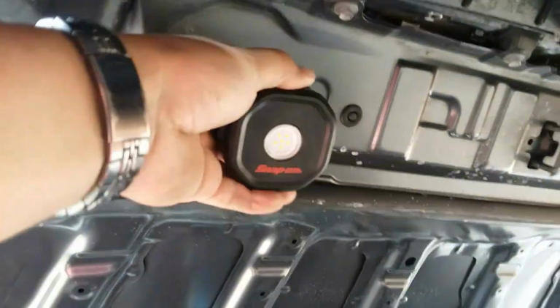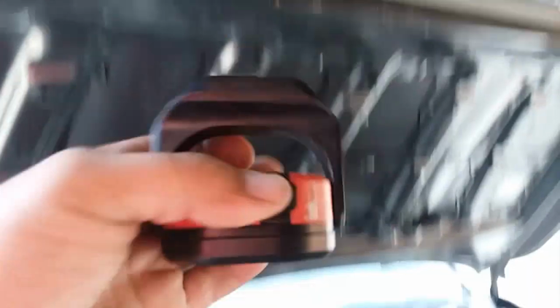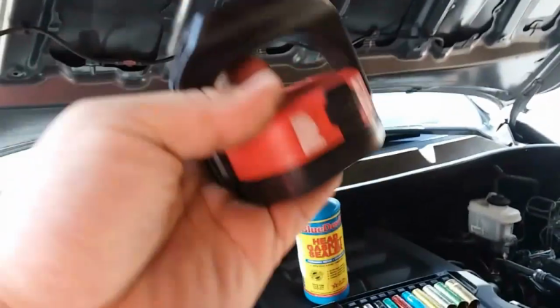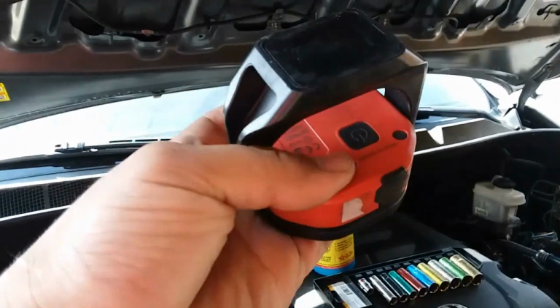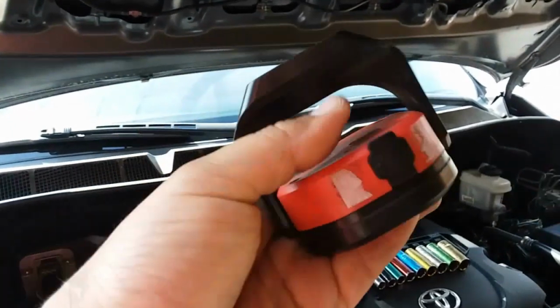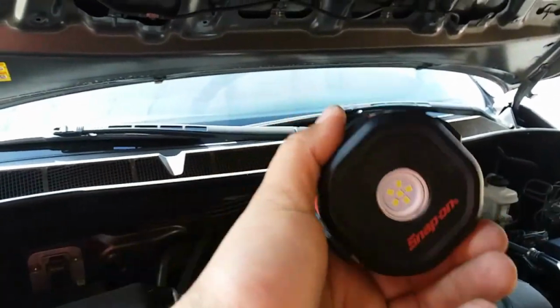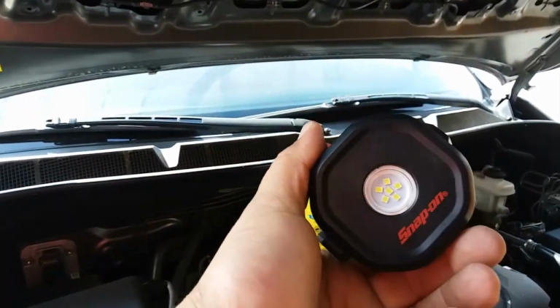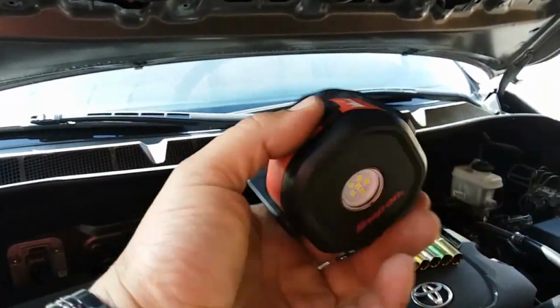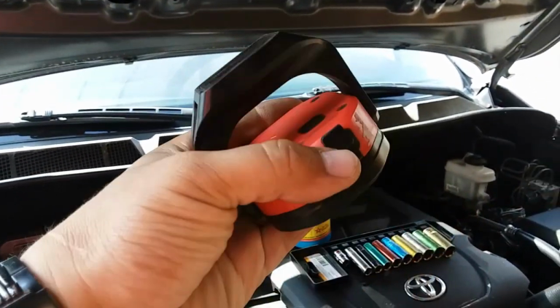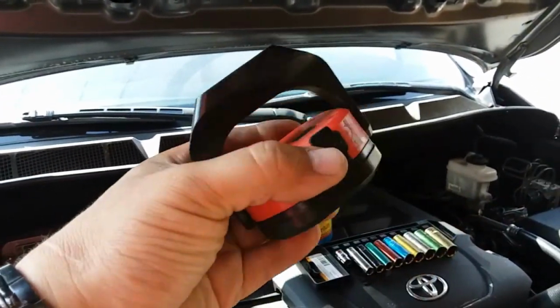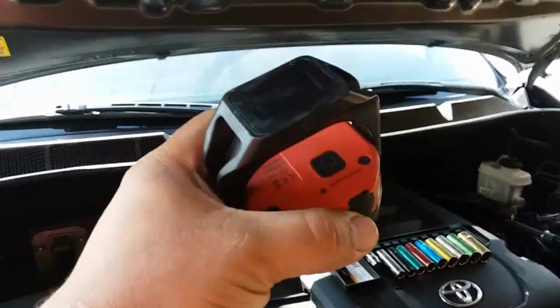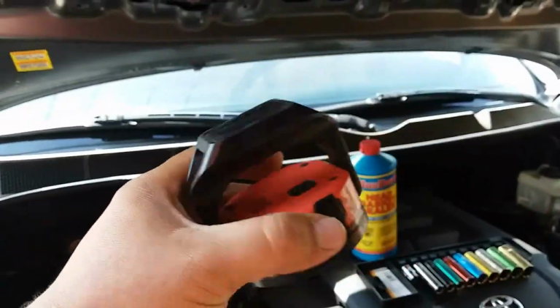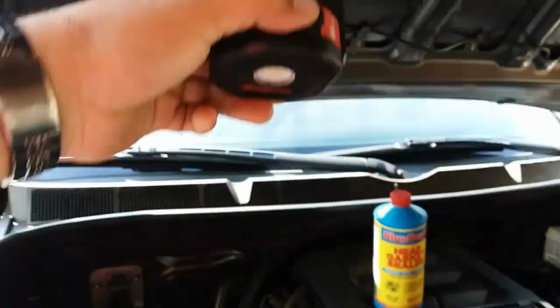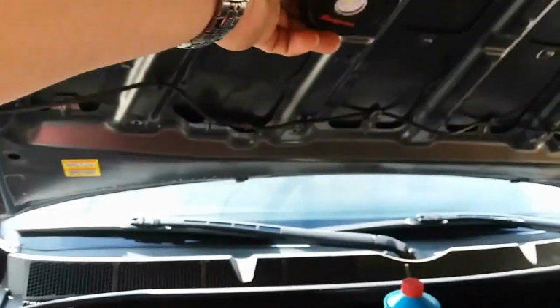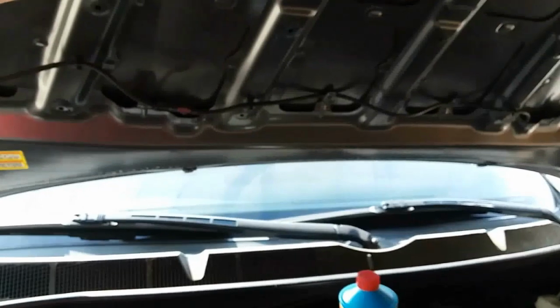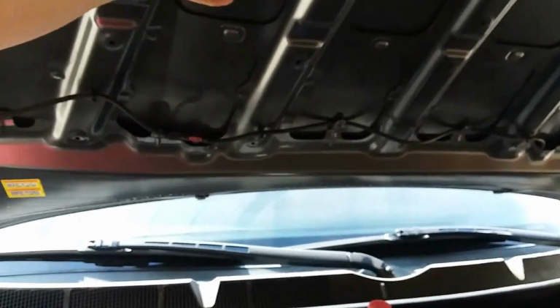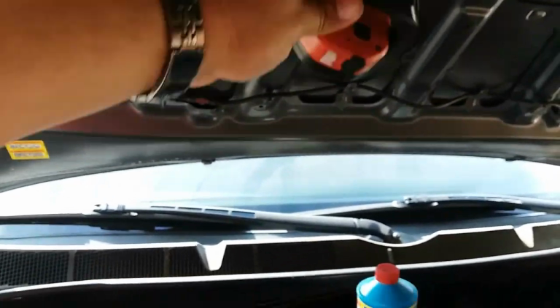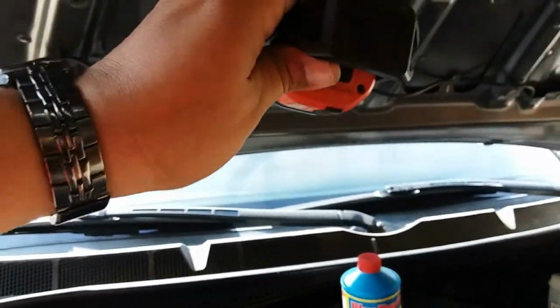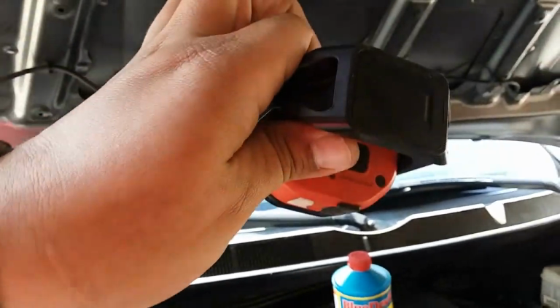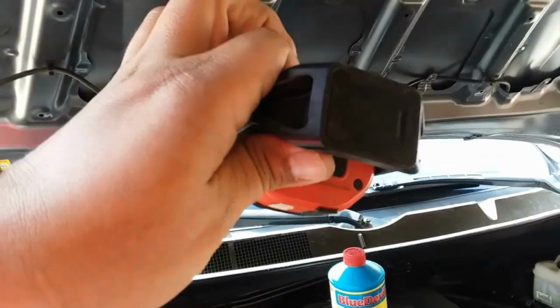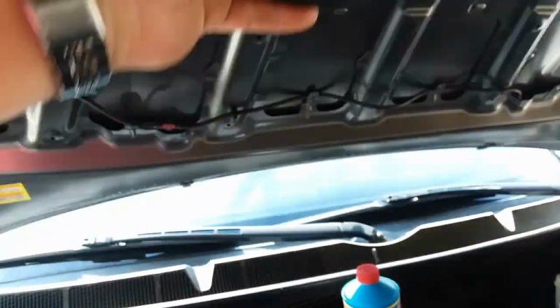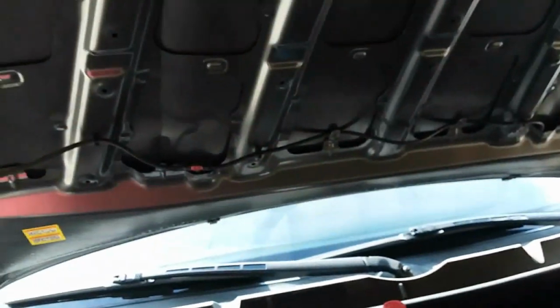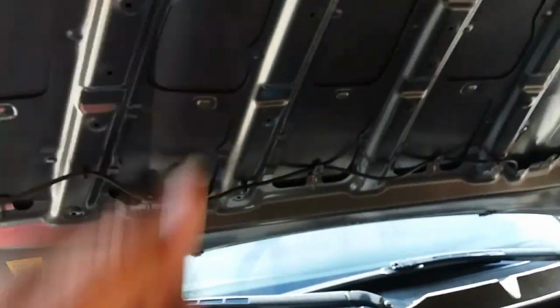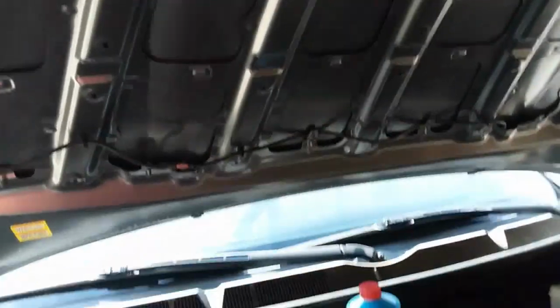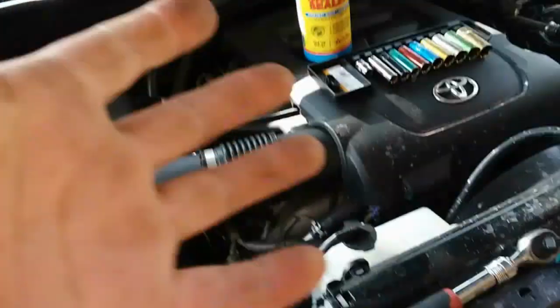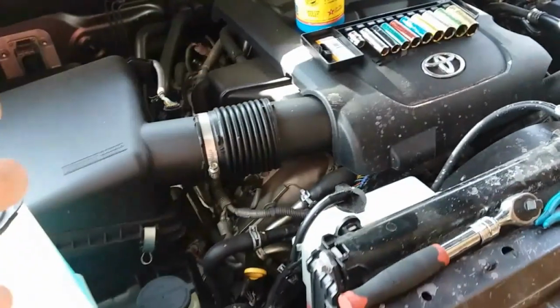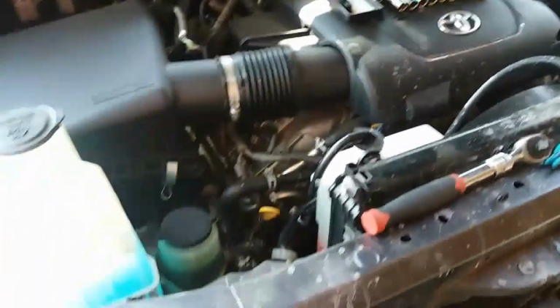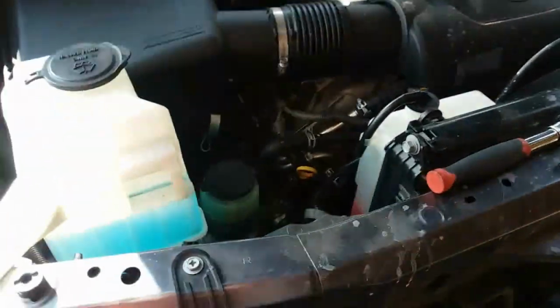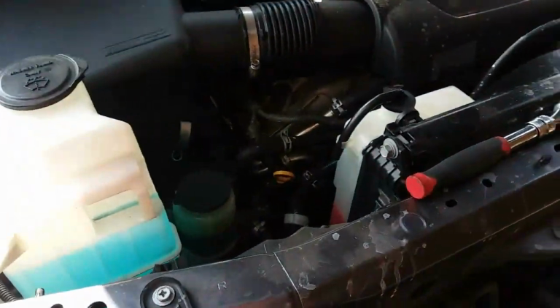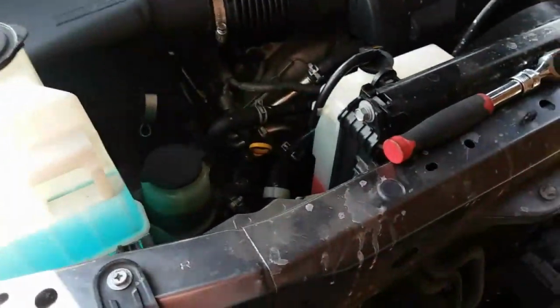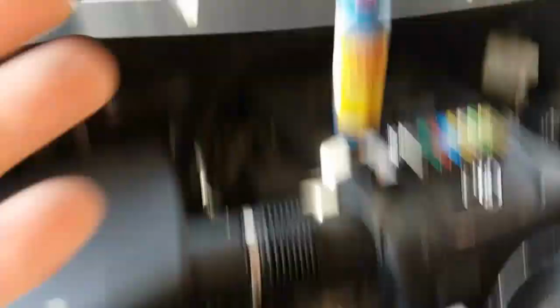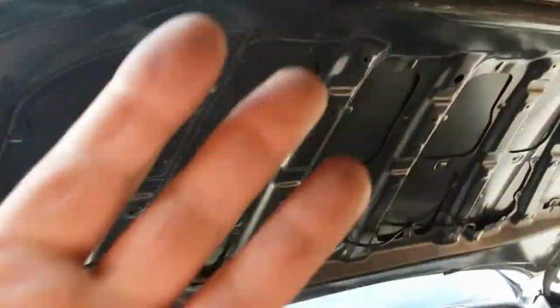Damn, that's what's up — magnetized with a rubber seal so you don't jack things up. I just wanted to point that out because I'm excited. Anyway, I love flashlights if you haven't noticed from my videos — I use a lot of flashlights.